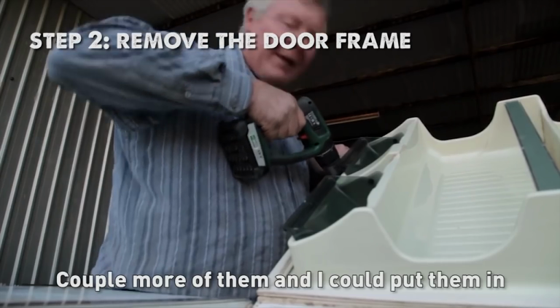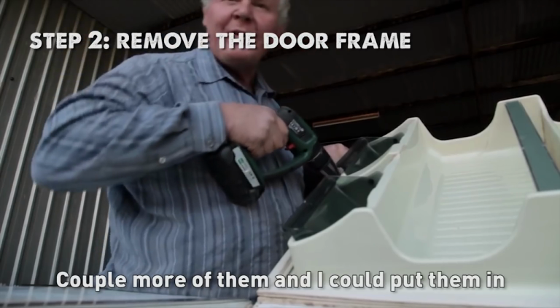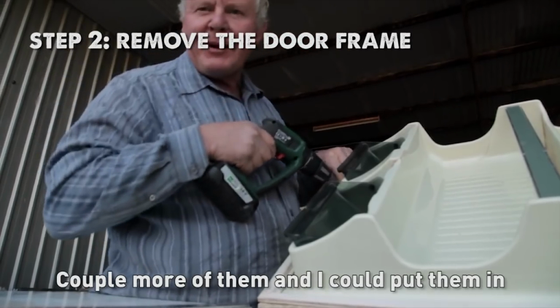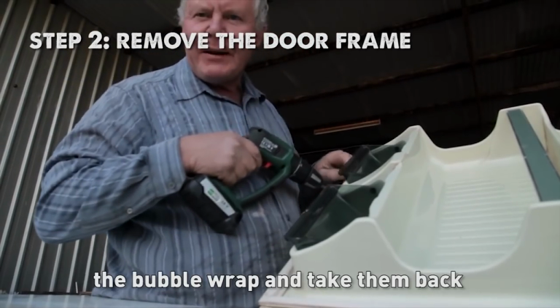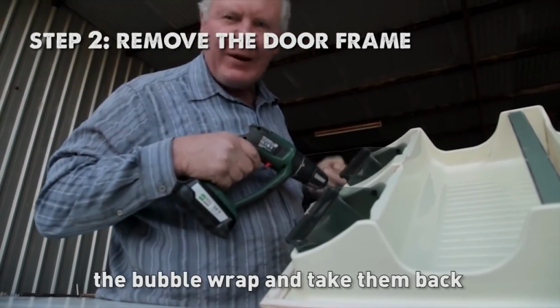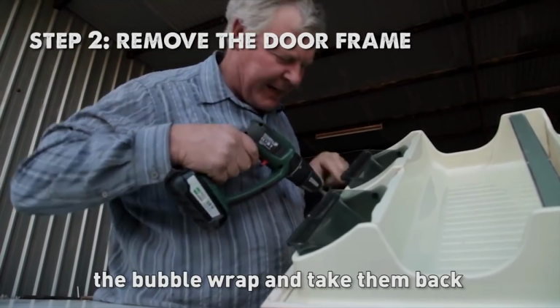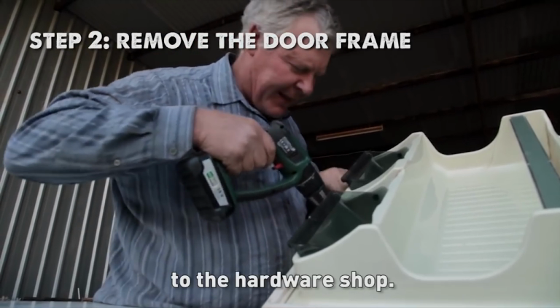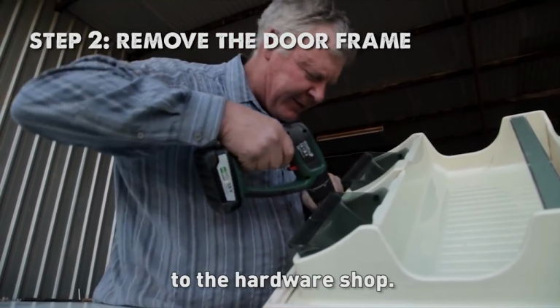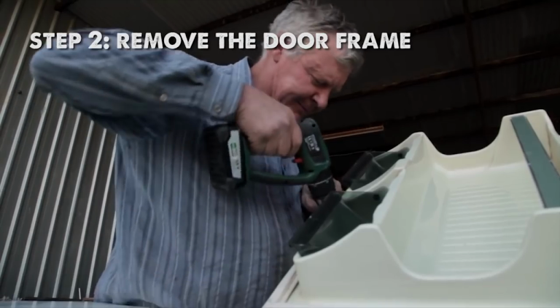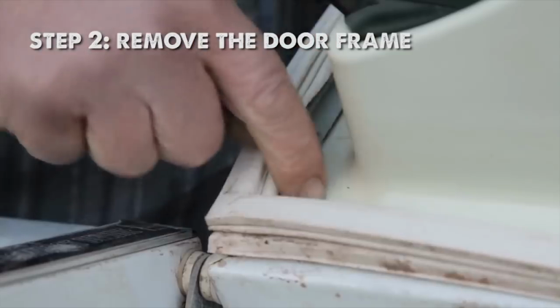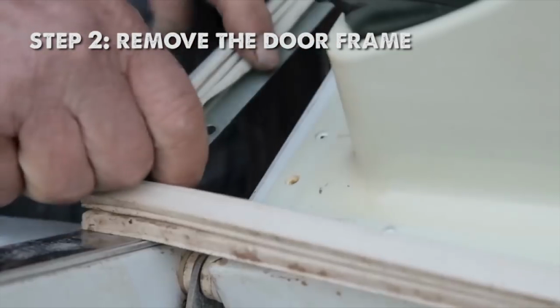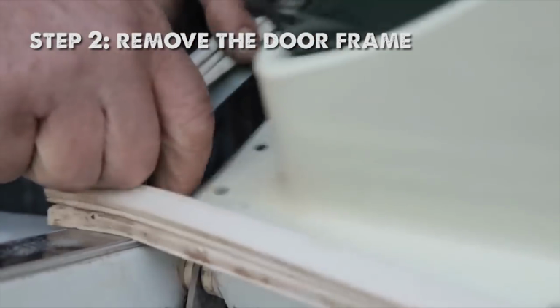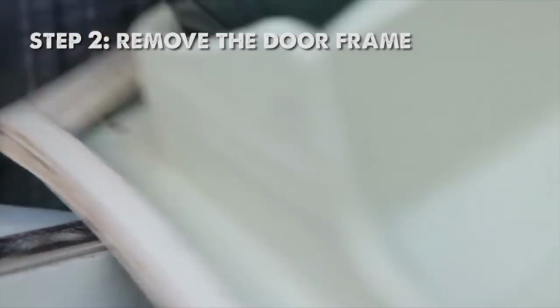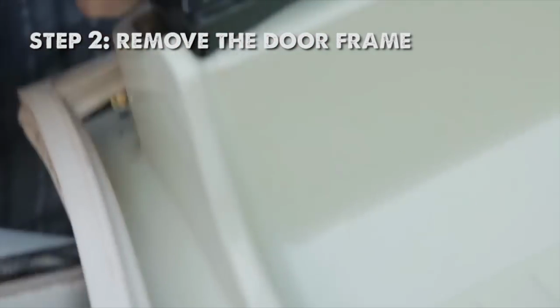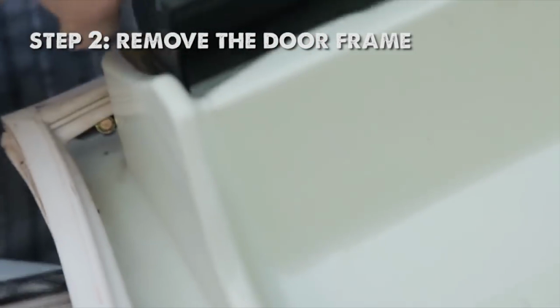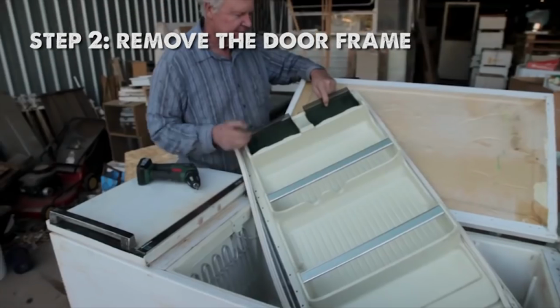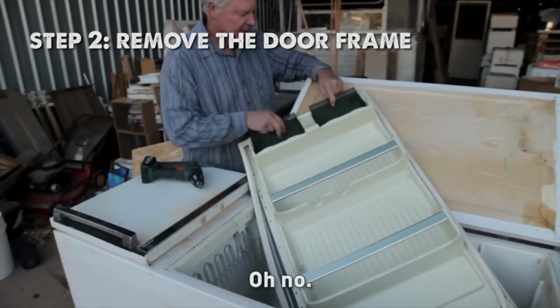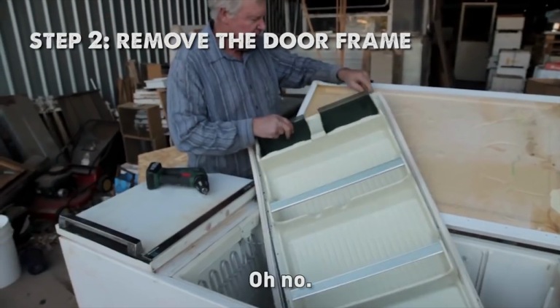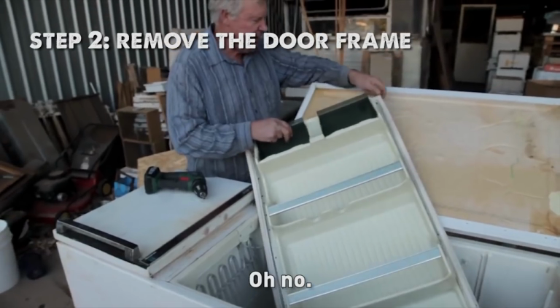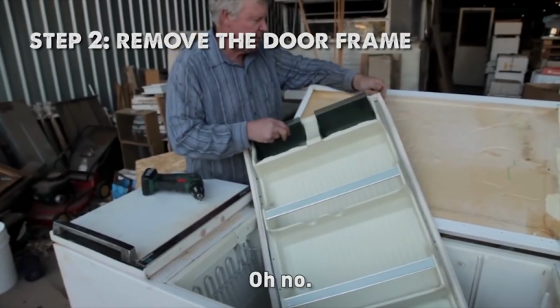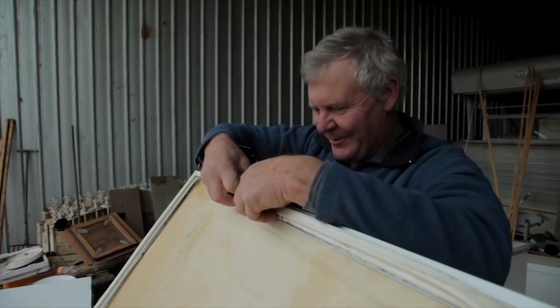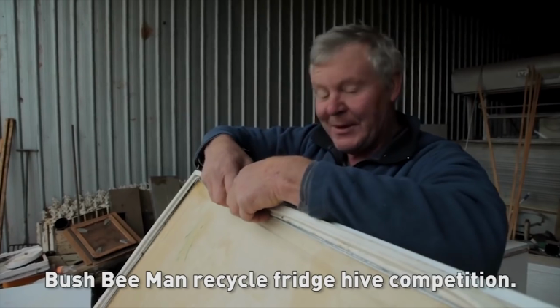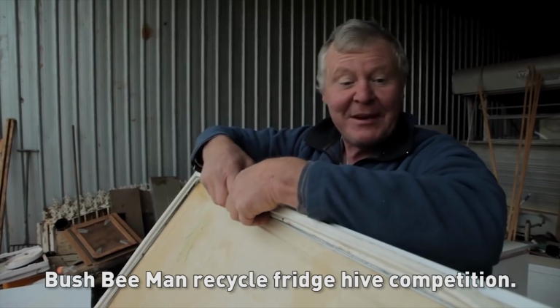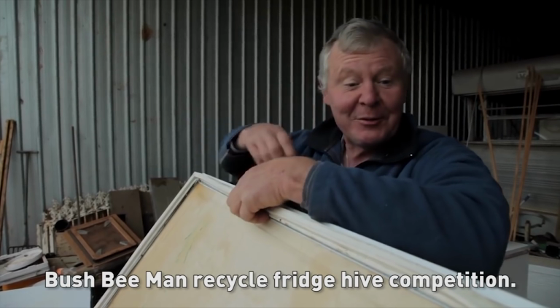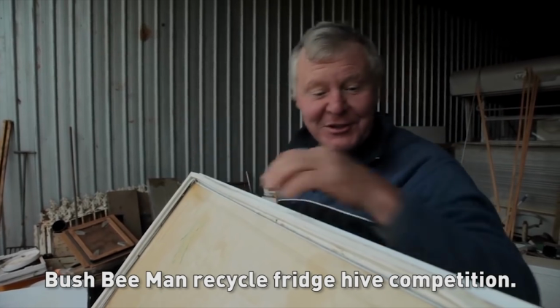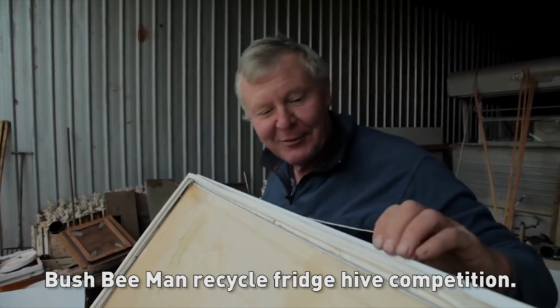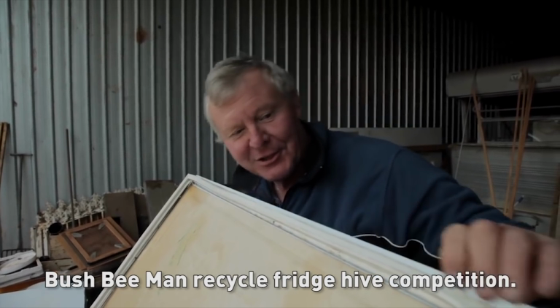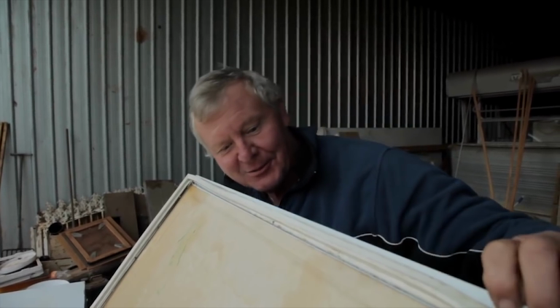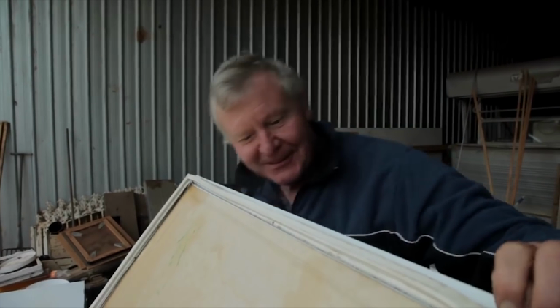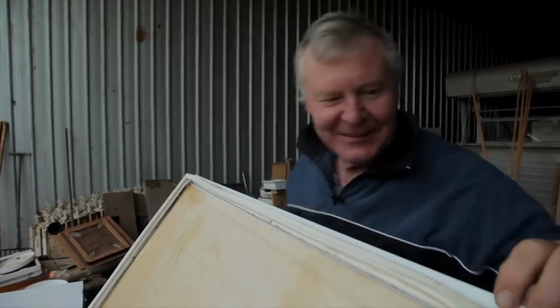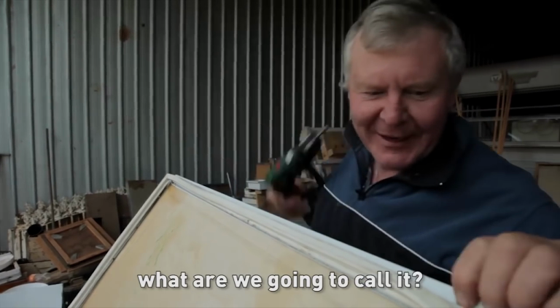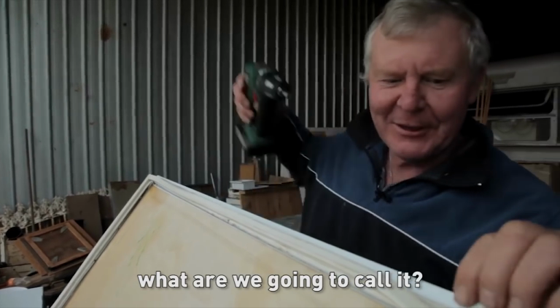Couple more of them and I can put them in bubble wrap and take them back to the hardware shop. The Bush Bee Man recycled fridge hot competition. What were we gonna call it?